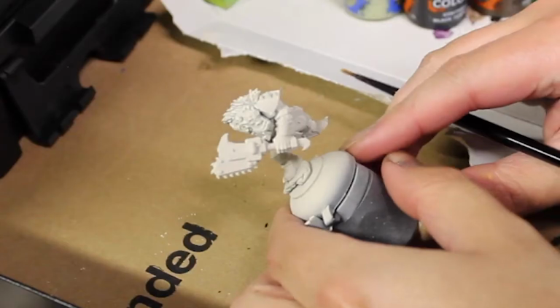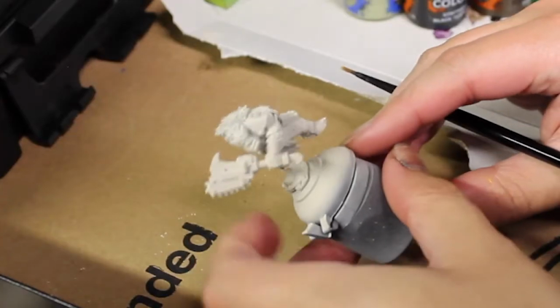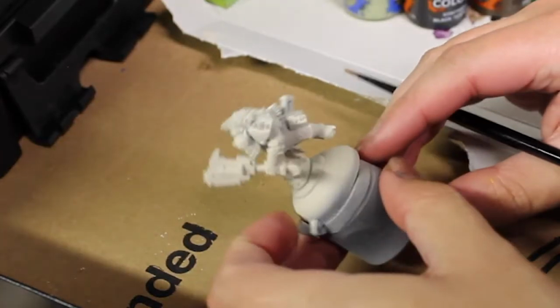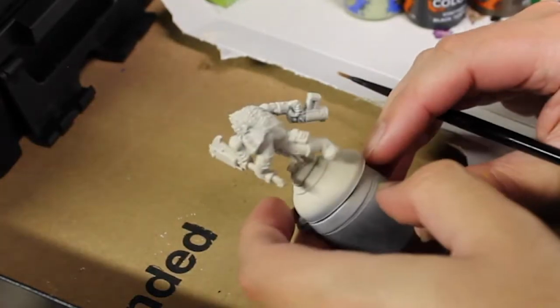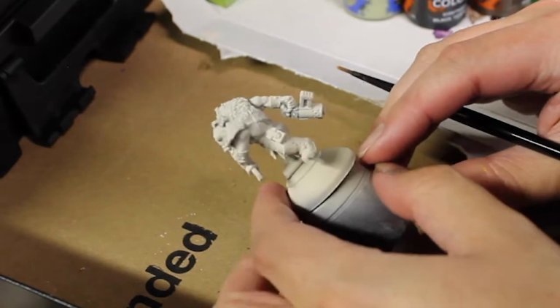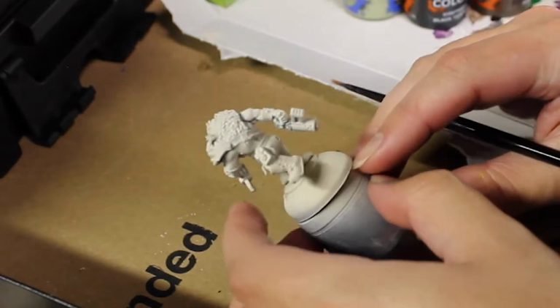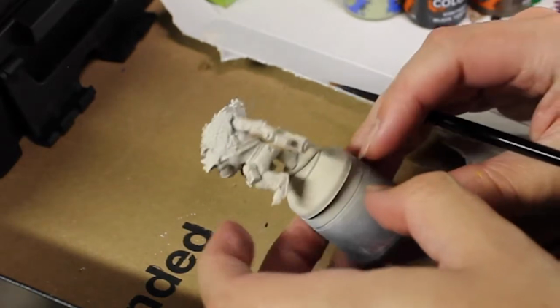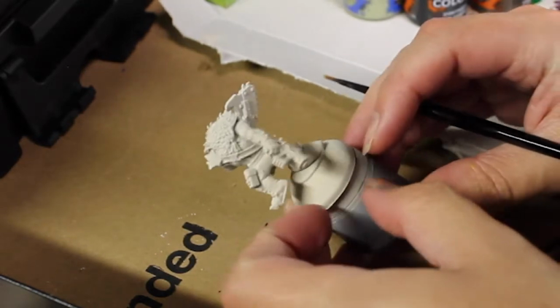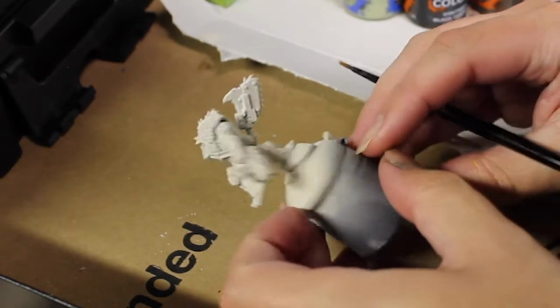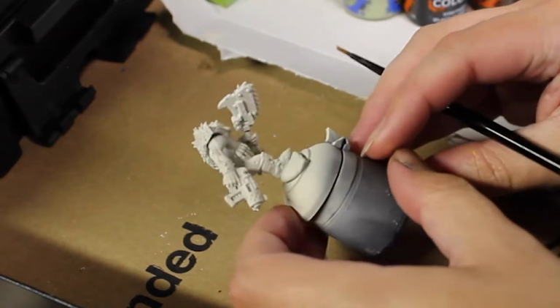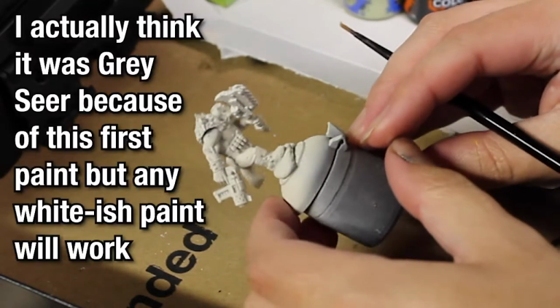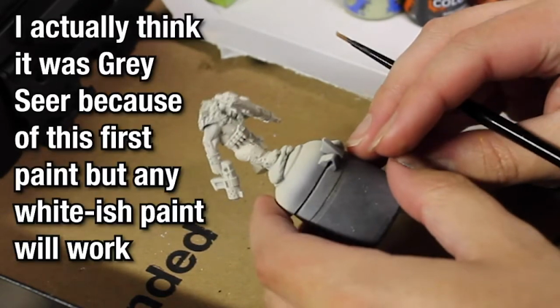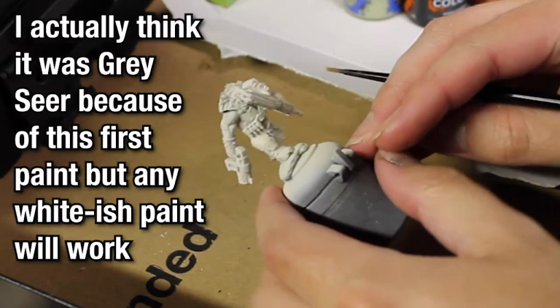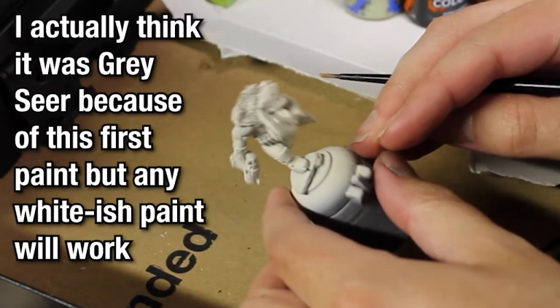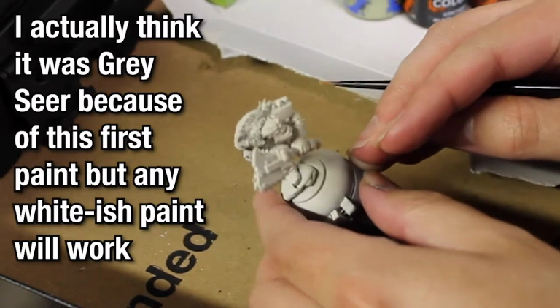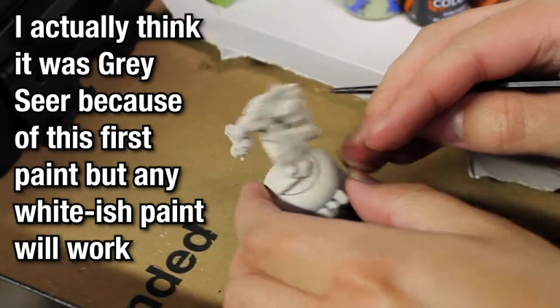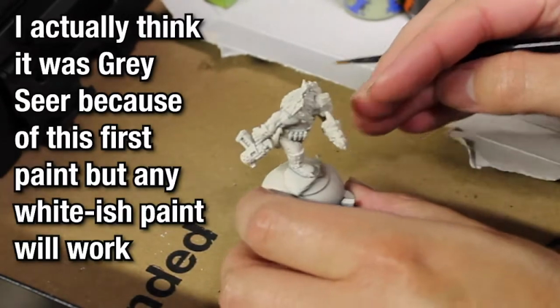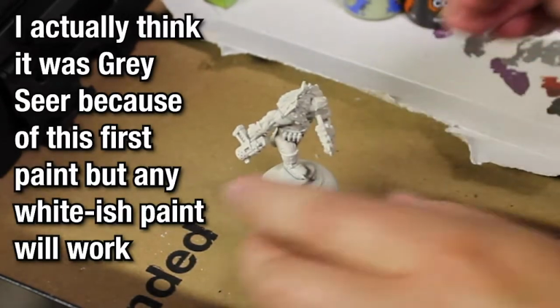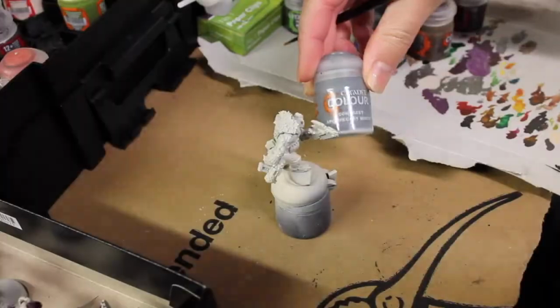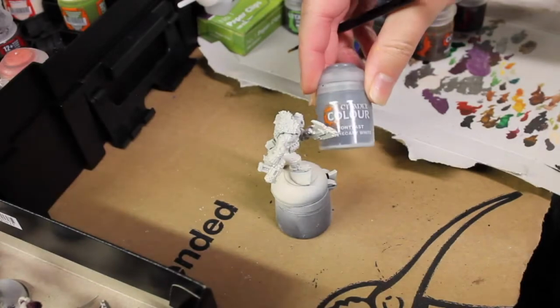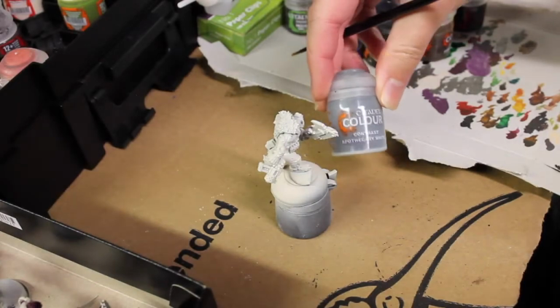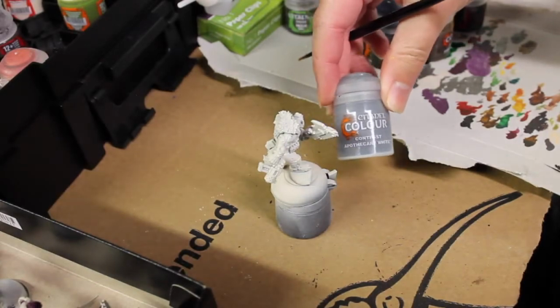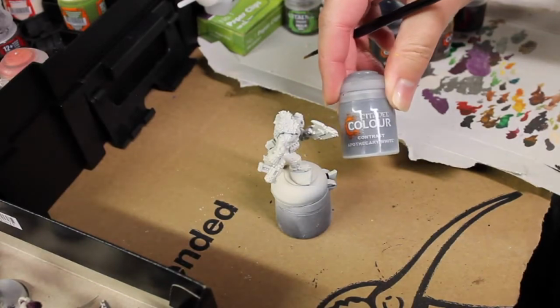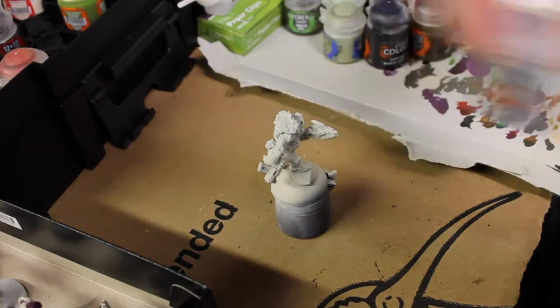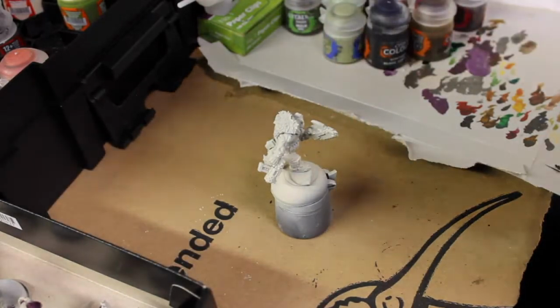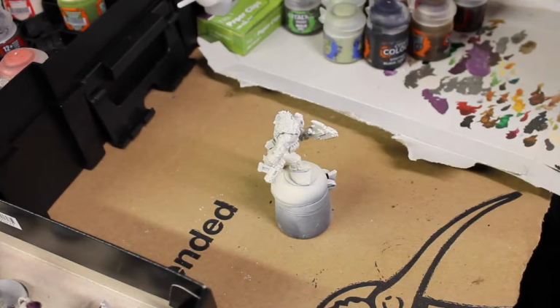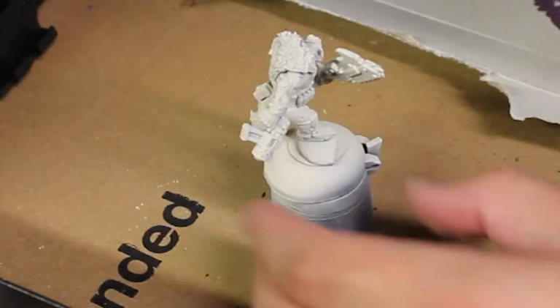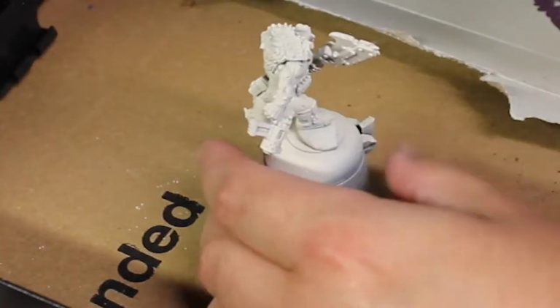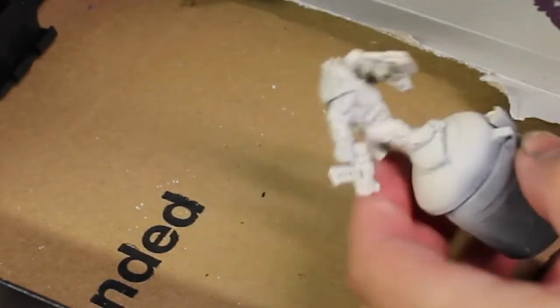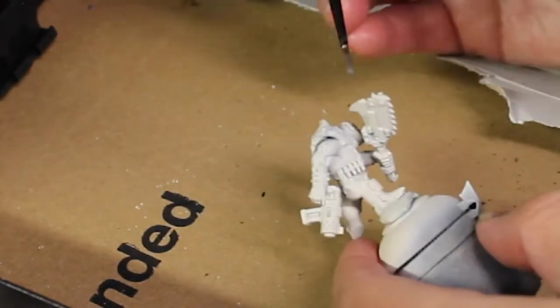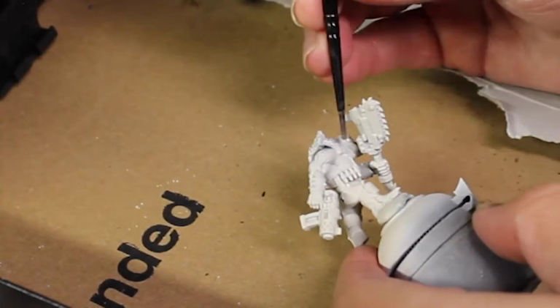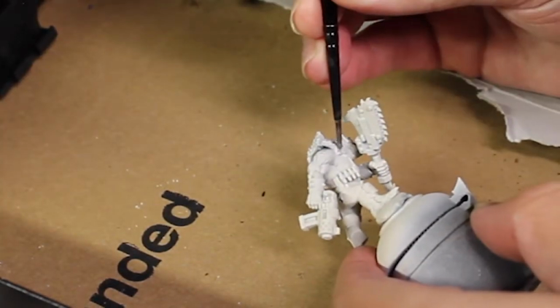How I started off was simply to base the model in Wraithbone spray while also keeping it disconnected from the base, just to try out a new technique. And the first paint we are going to be using is Apothecary White for all the fur.